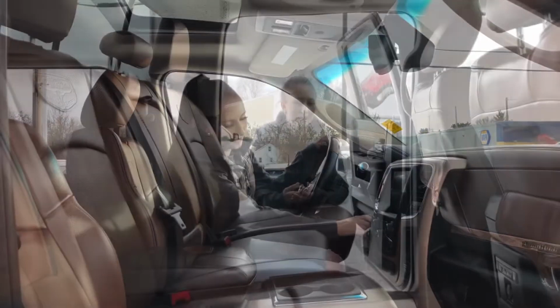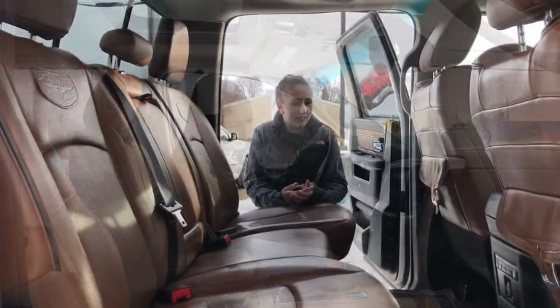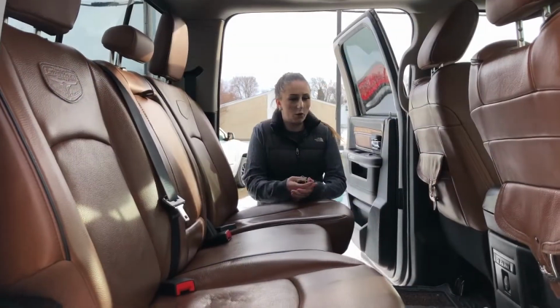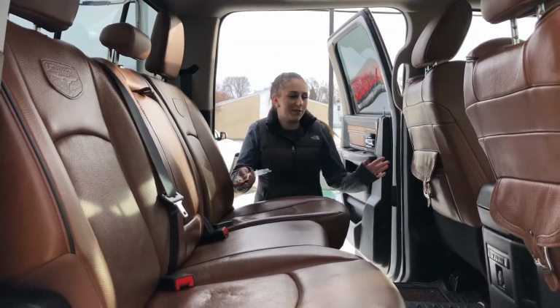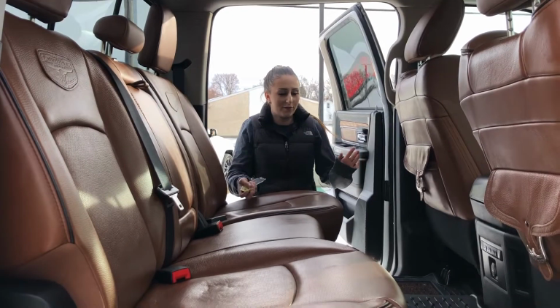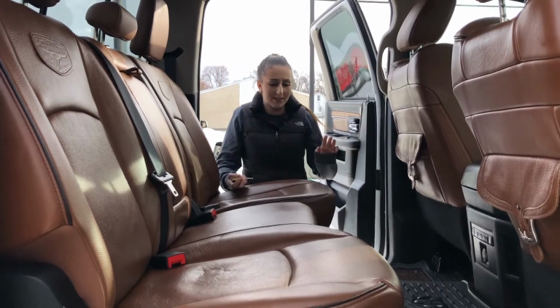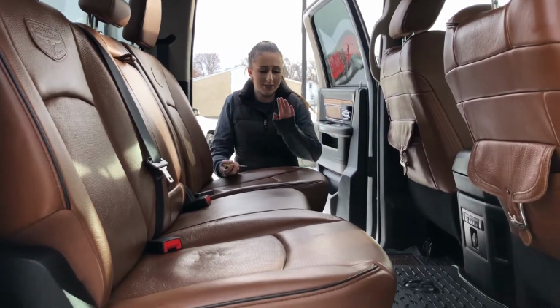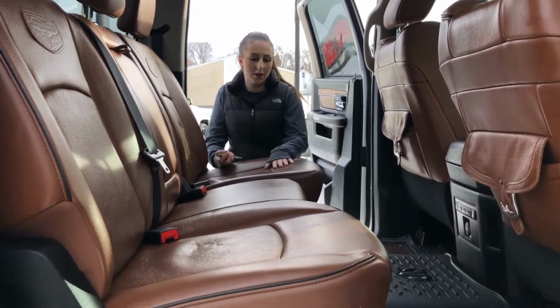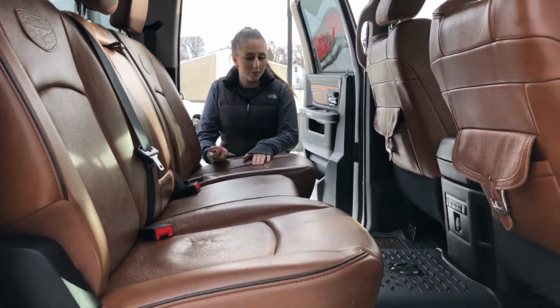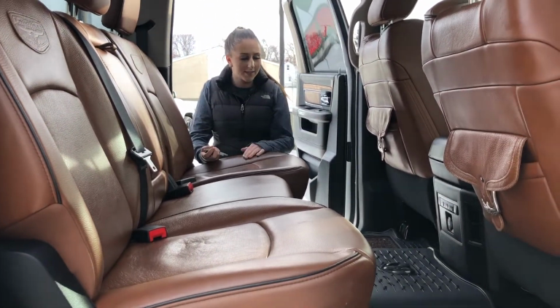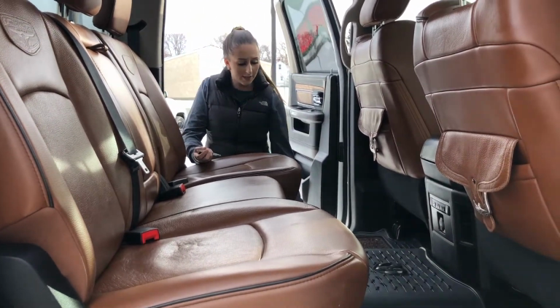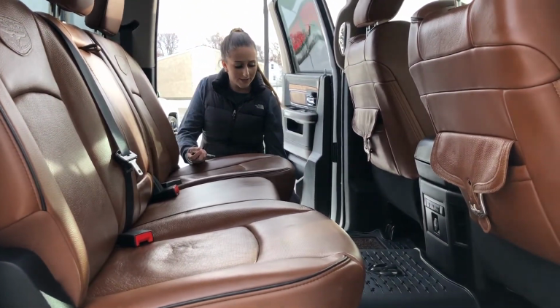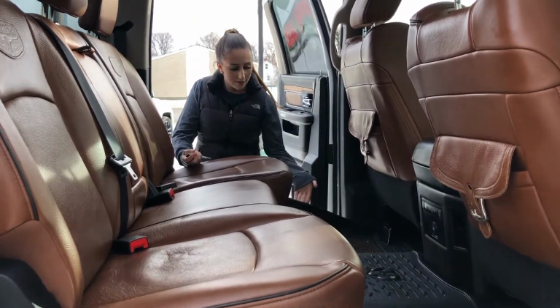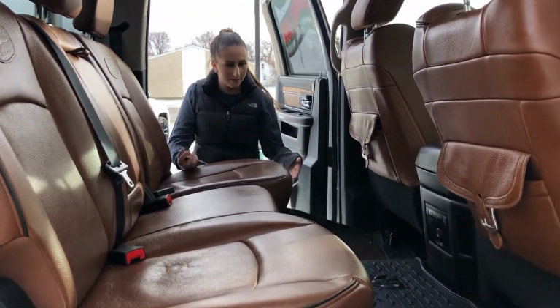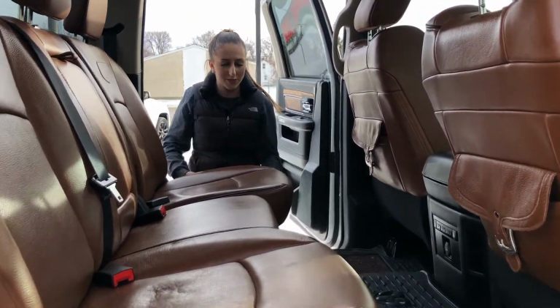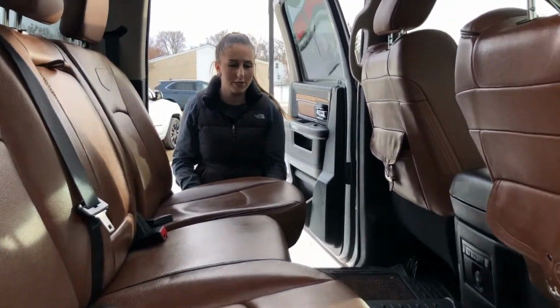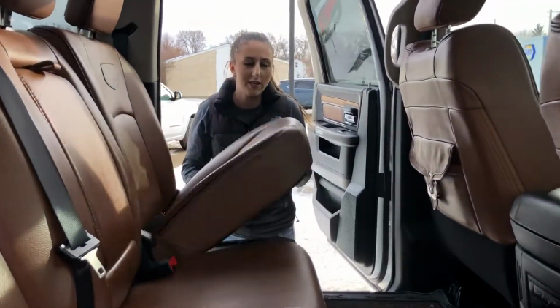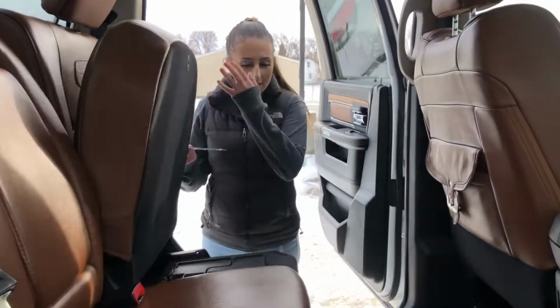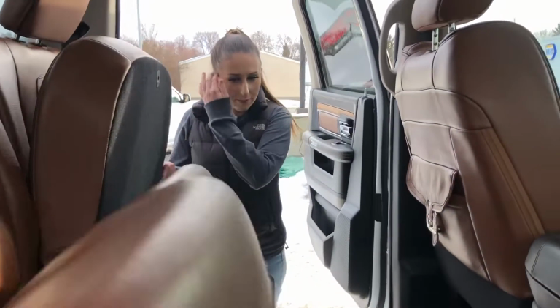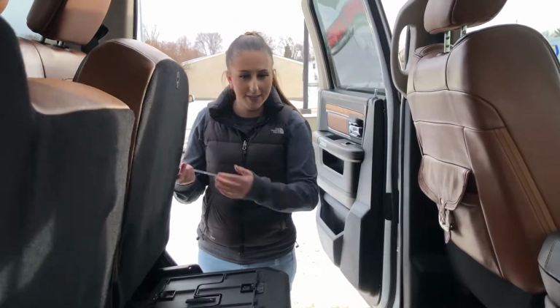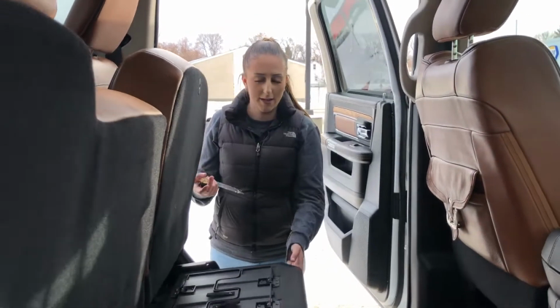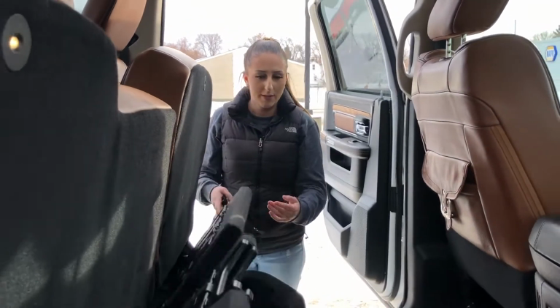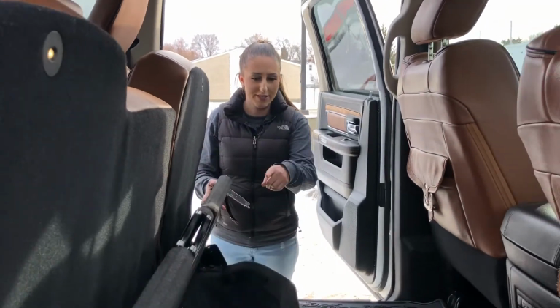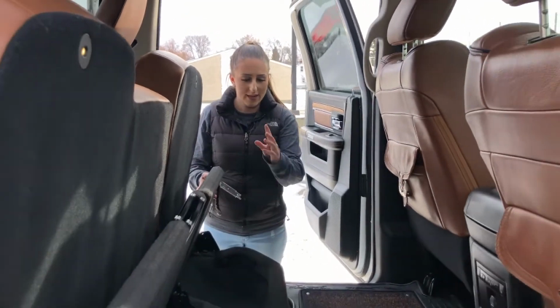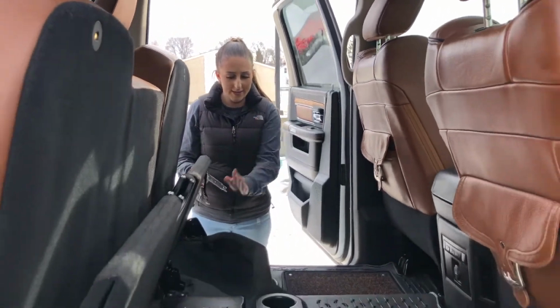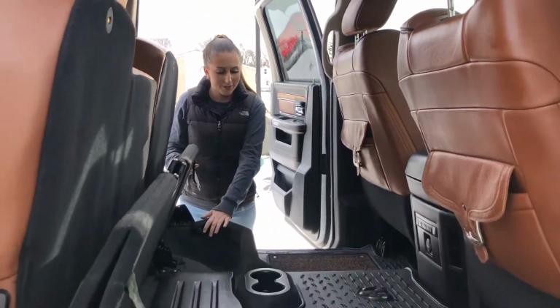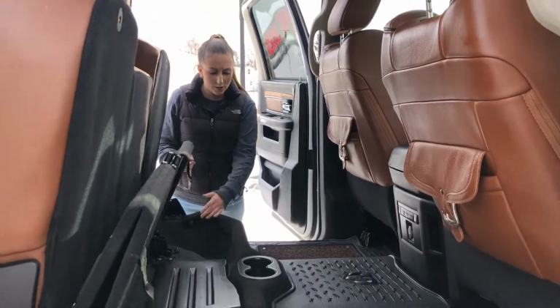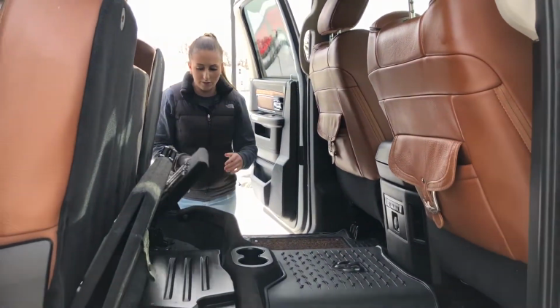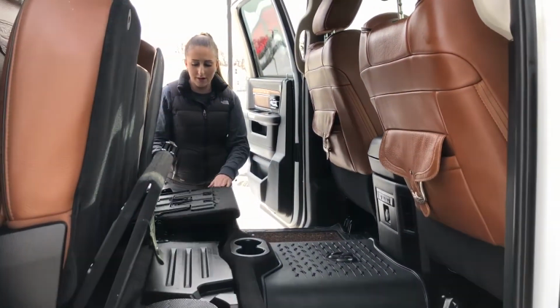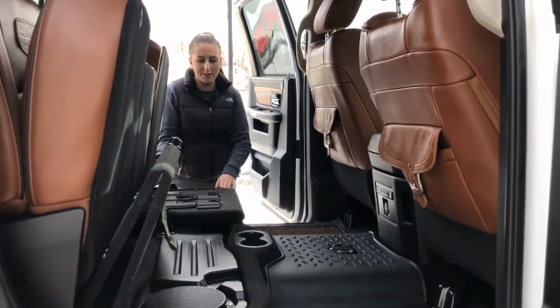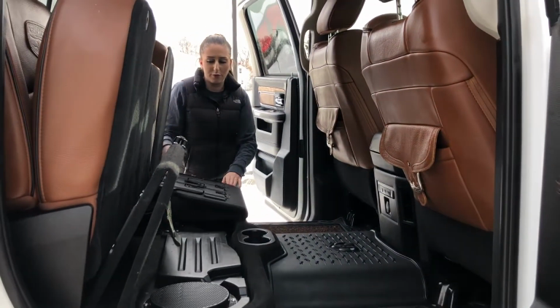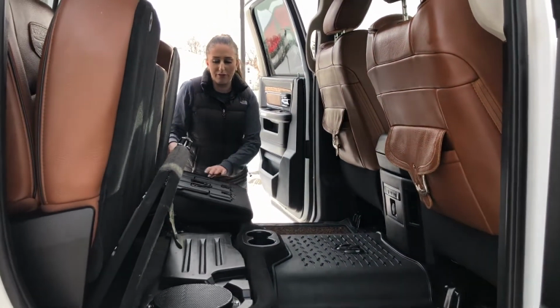In the back seat, you have a whole bunch of room for your passengers. These are heated rear seats, and then of course underneath you have in-floor storage. You can flip your seats up. You have a sub on that side, extra storage over here, and then these do fold out flat.